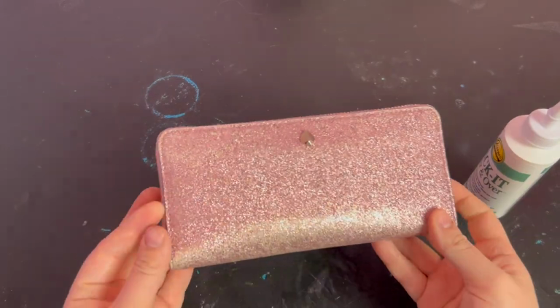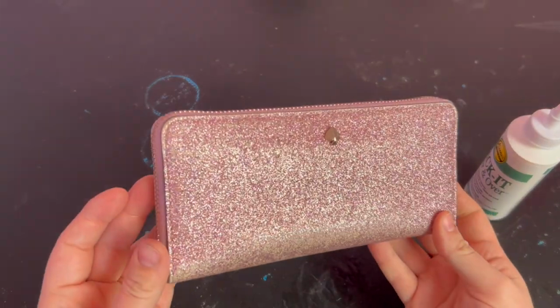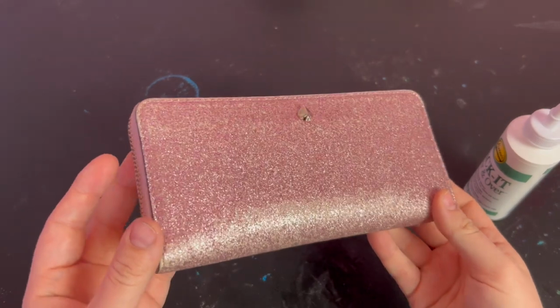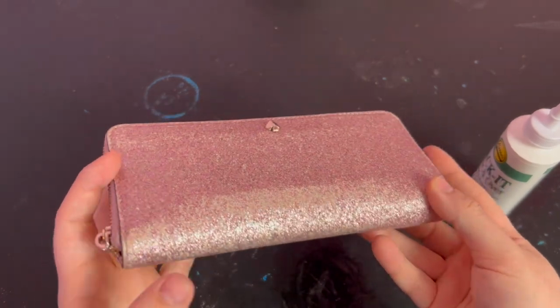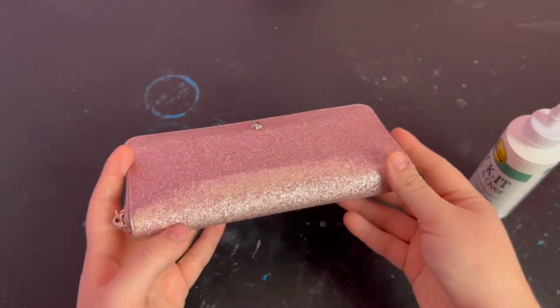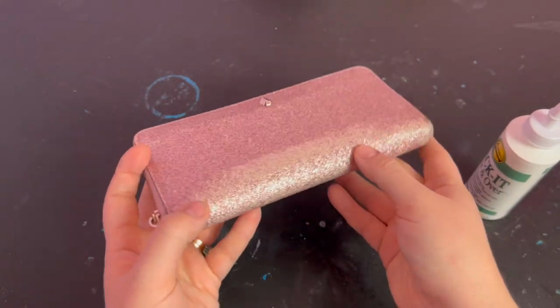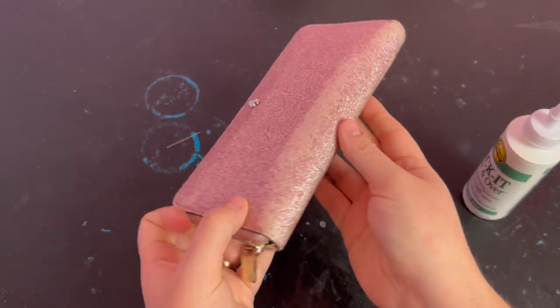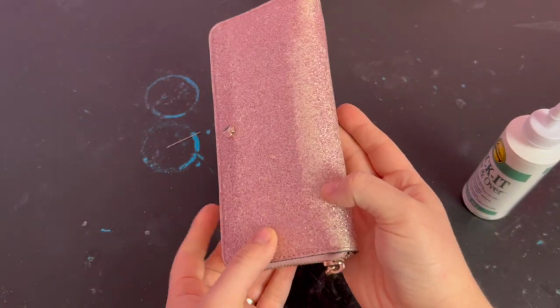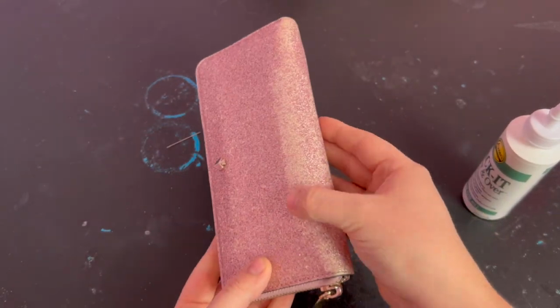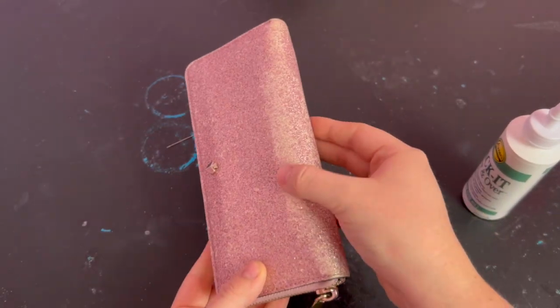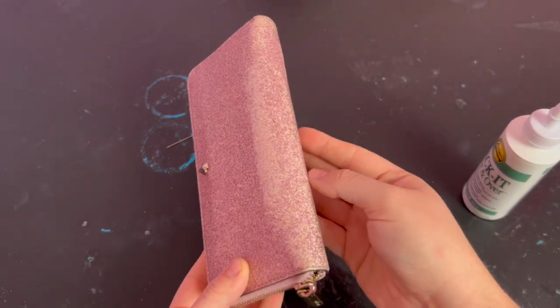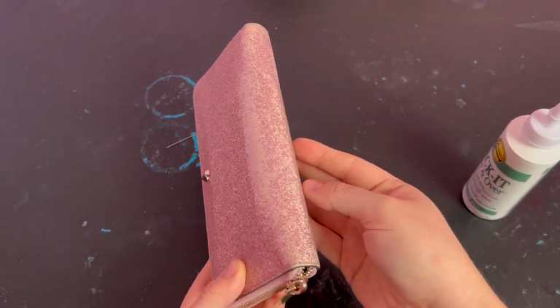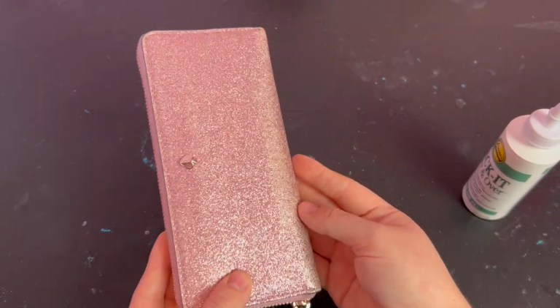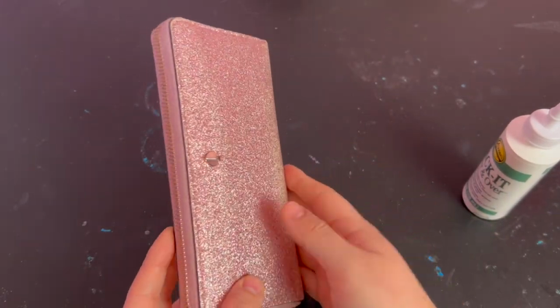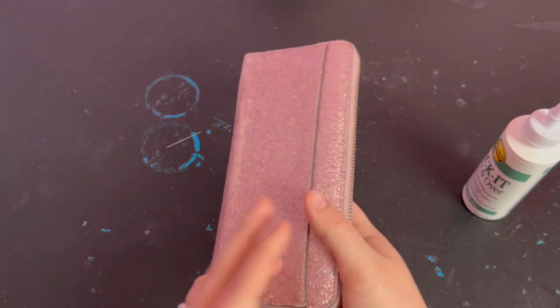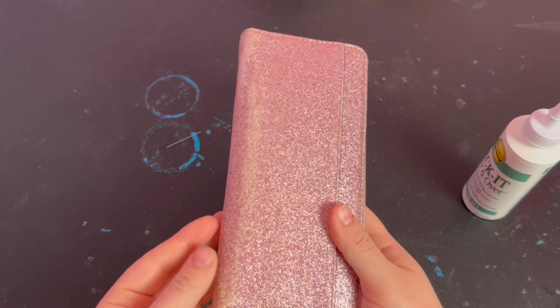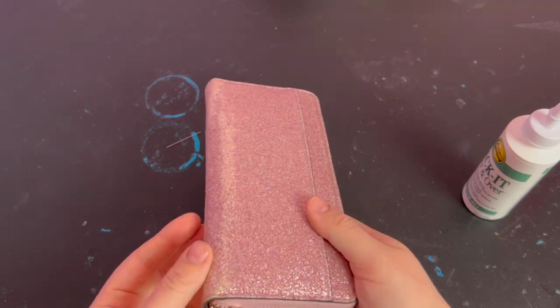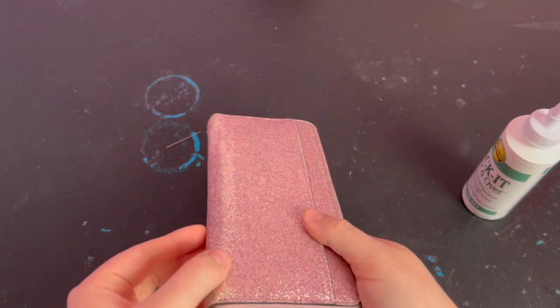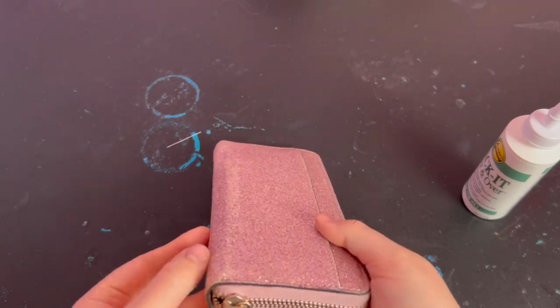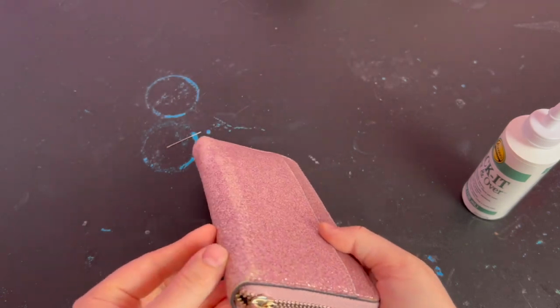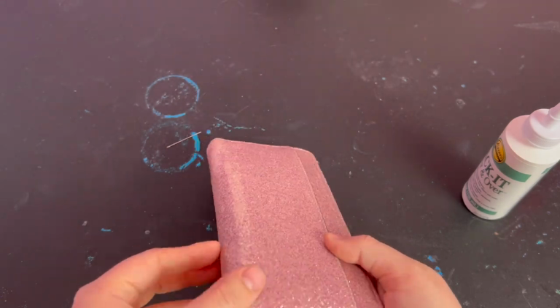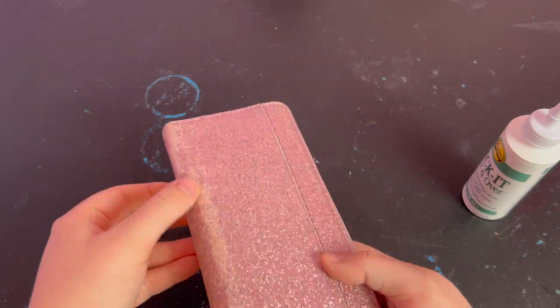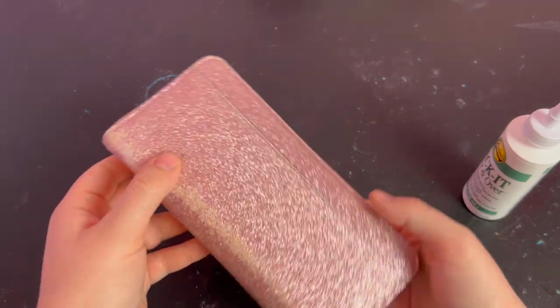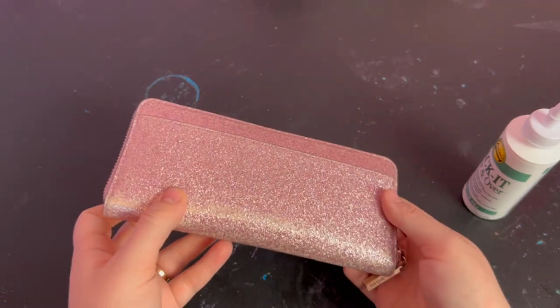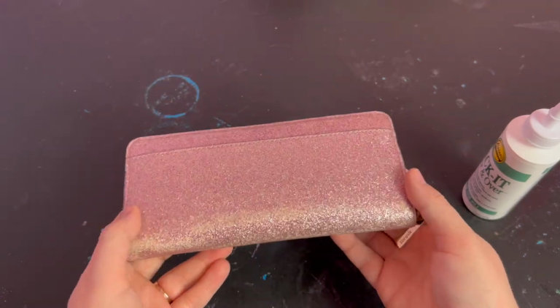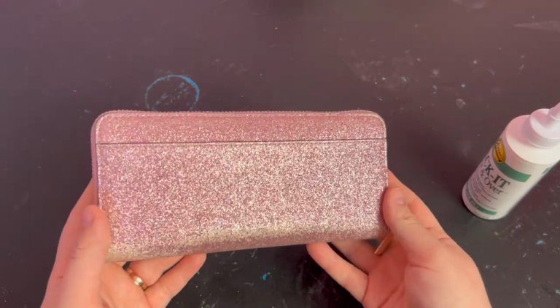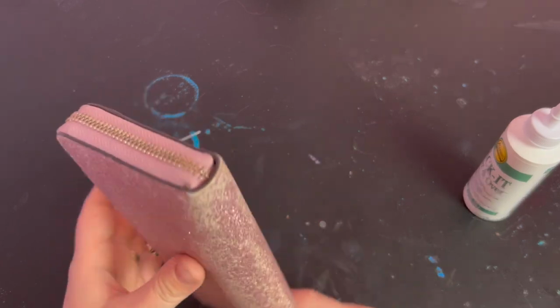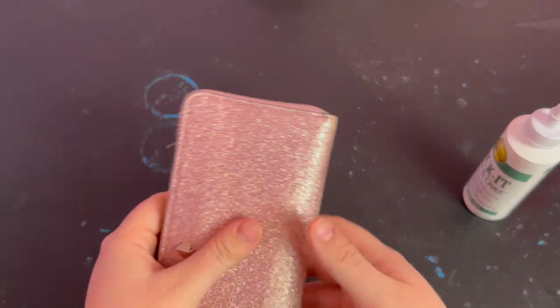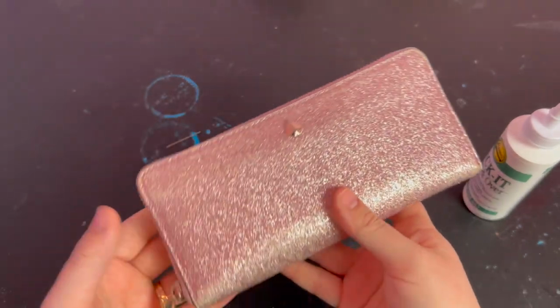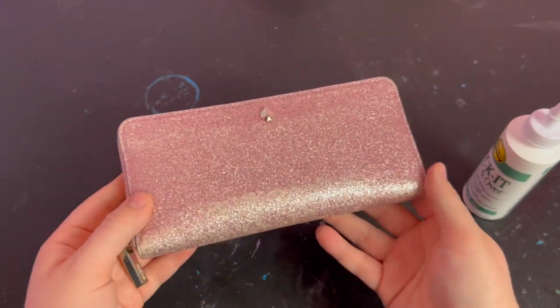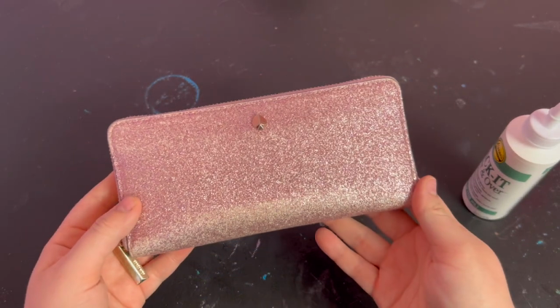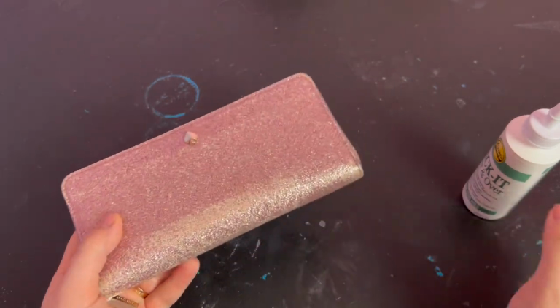This is my three year old Kate Spade wallet and it's starting to look pretty rough. You can see that the glitter has almost completely rubbed off in a few places, but the wallet is still in perfectly good condition otherwise, so I'm just going to refresh the glitter.